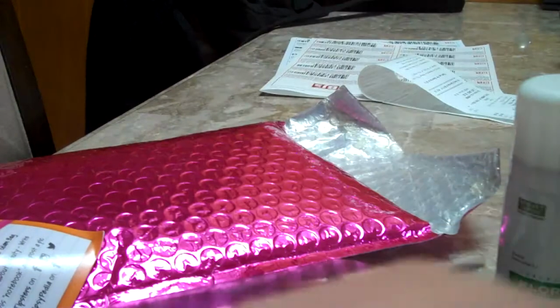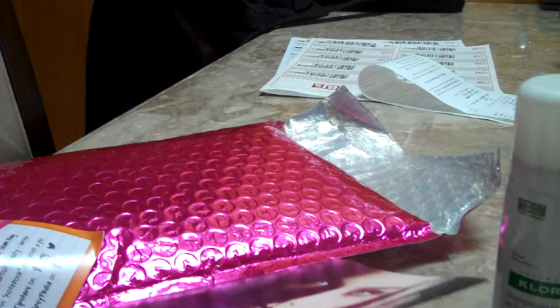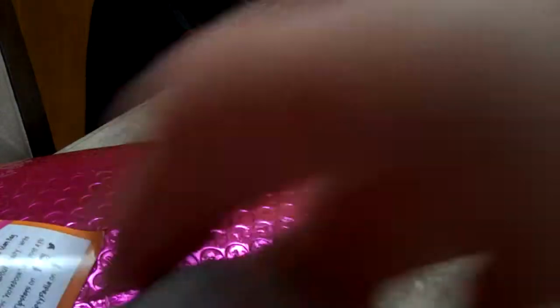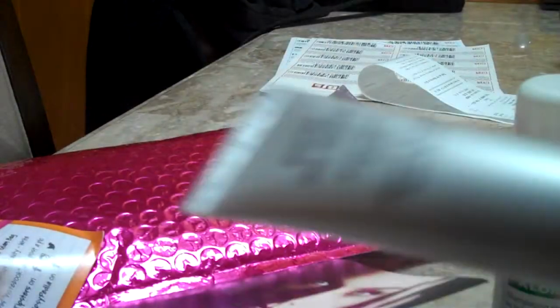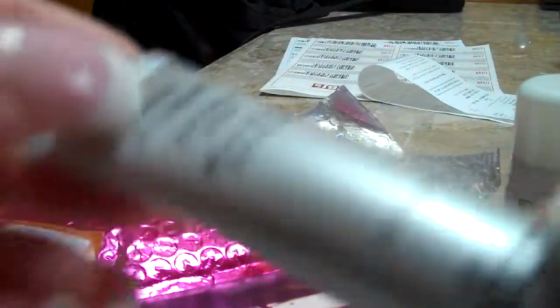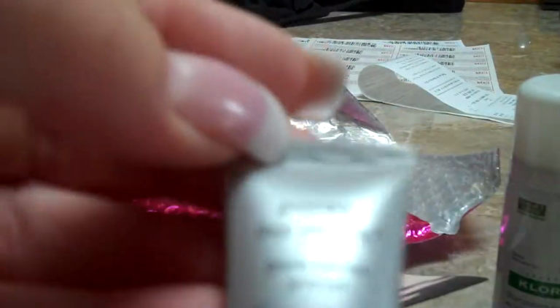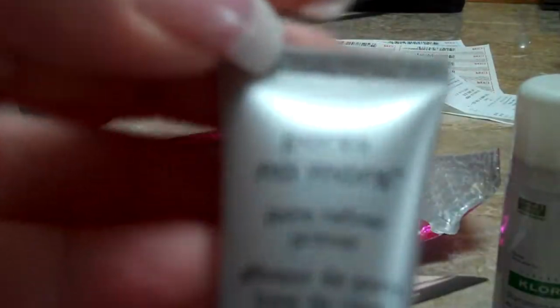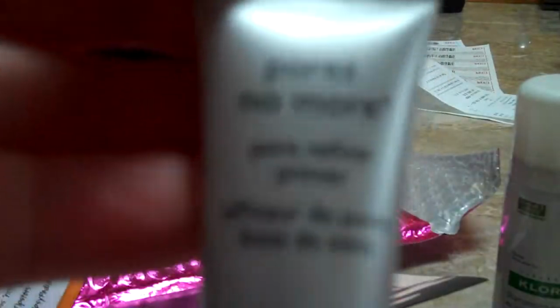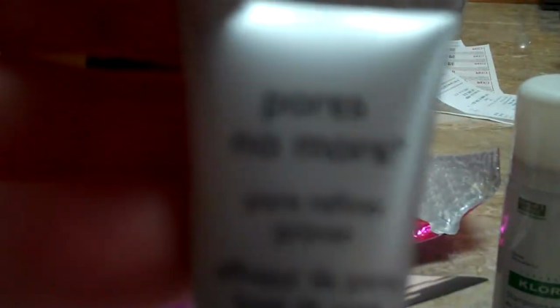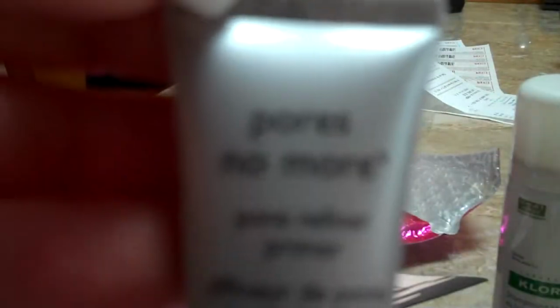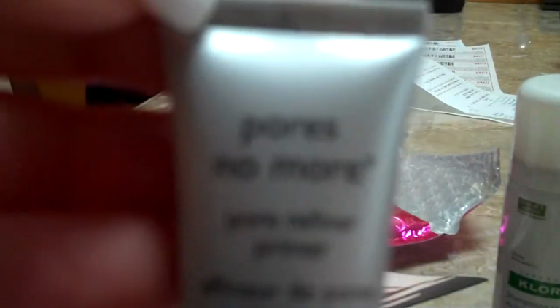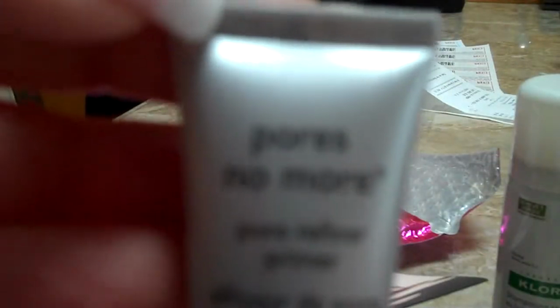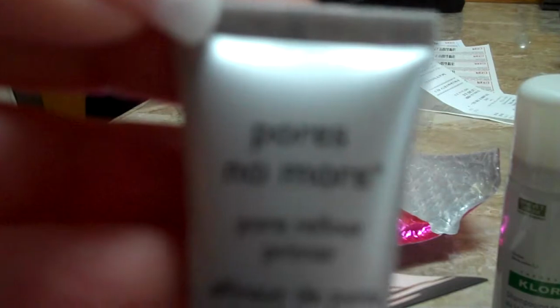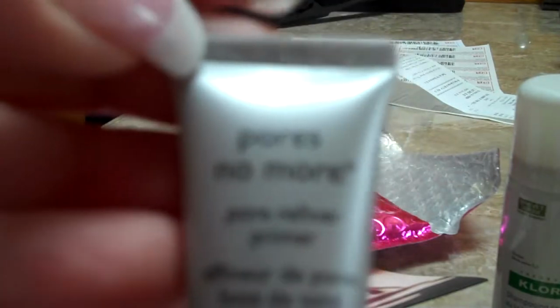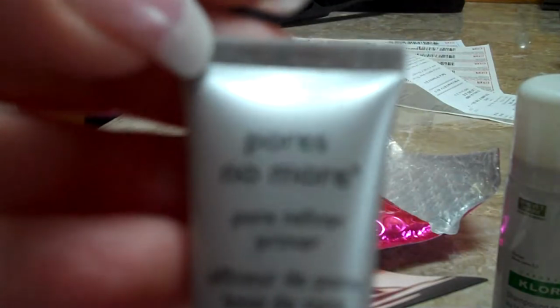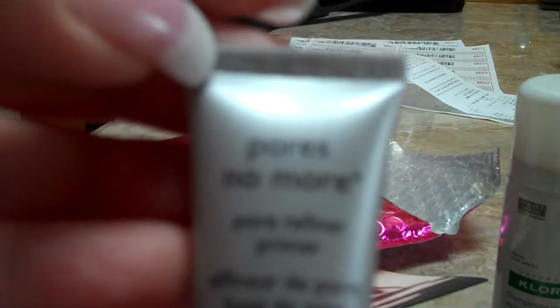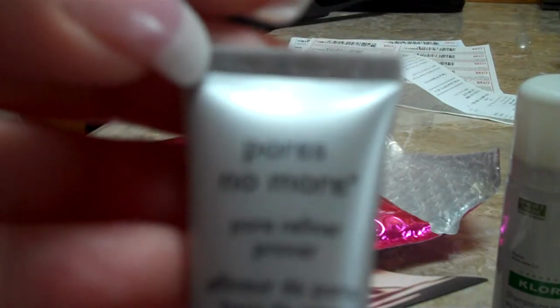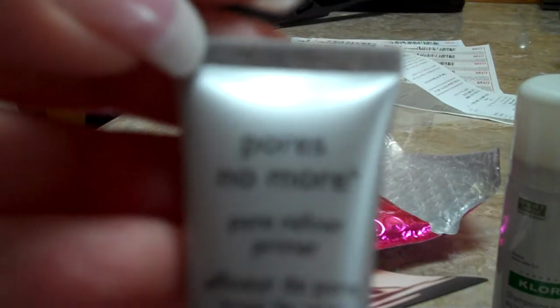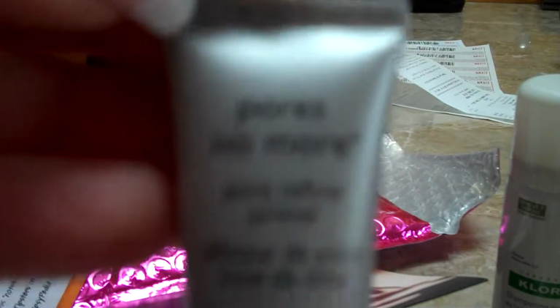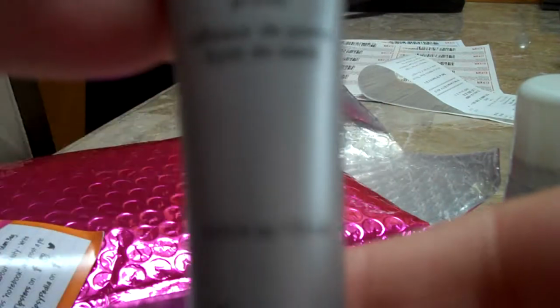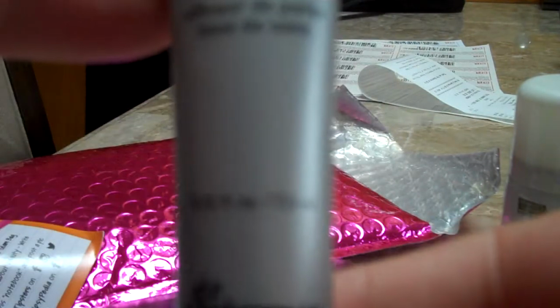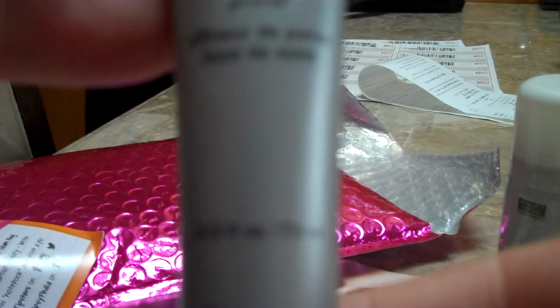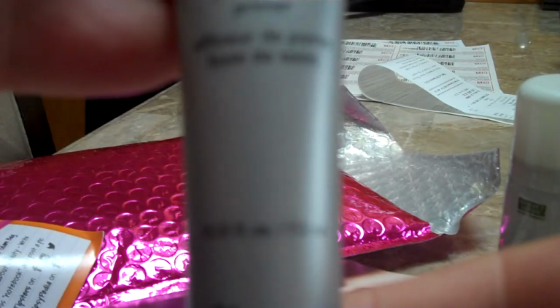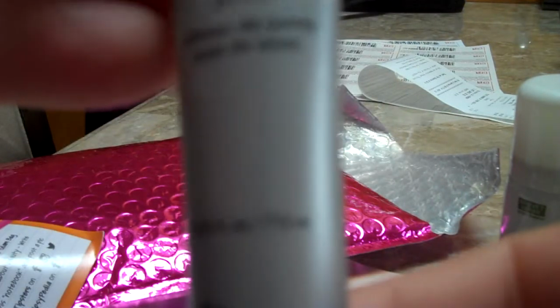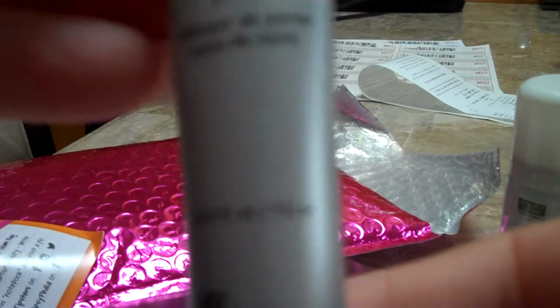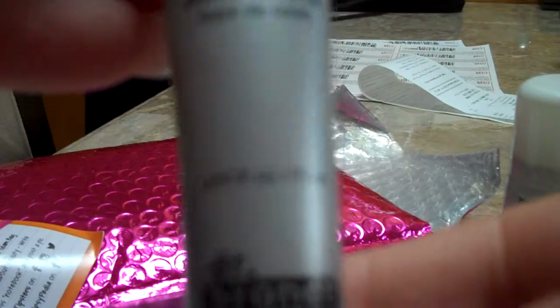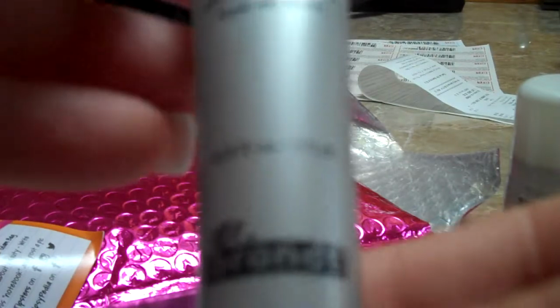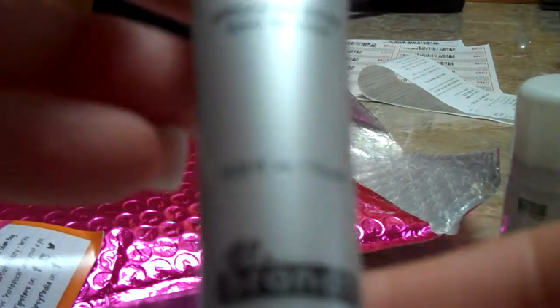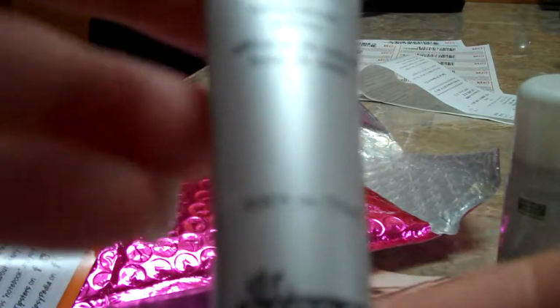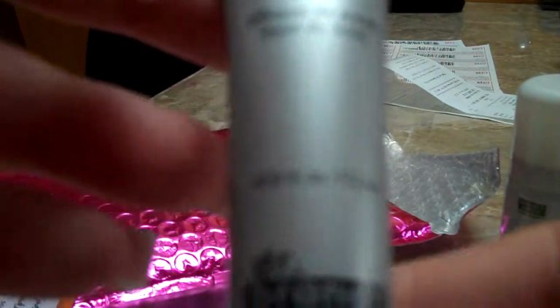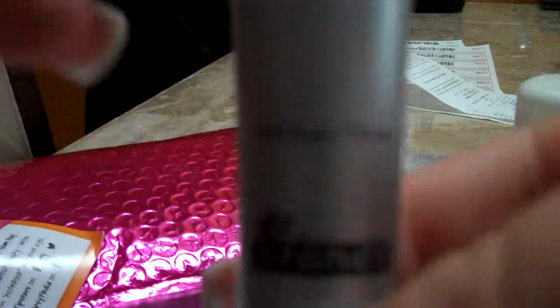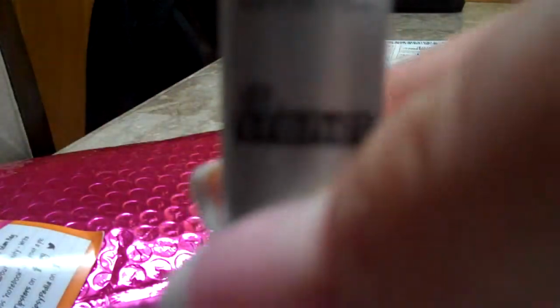The next thing in here is No Pores No More, a Pore Refiner Primer from Dr. Brandt. This is kind of cool — it's 0.25 fluid ounces. So I'm excited to try this out.